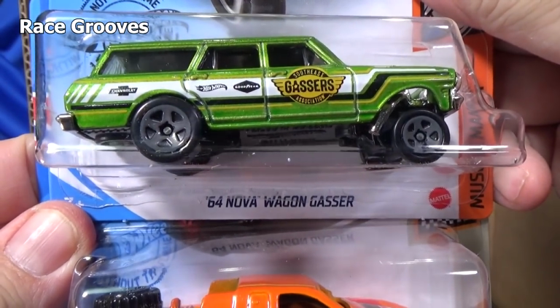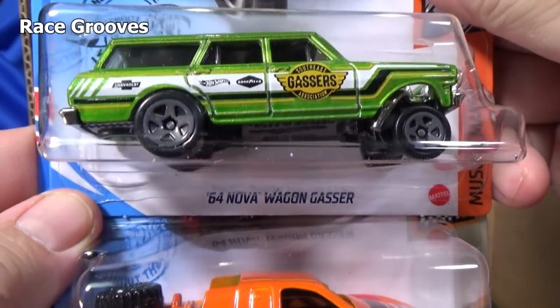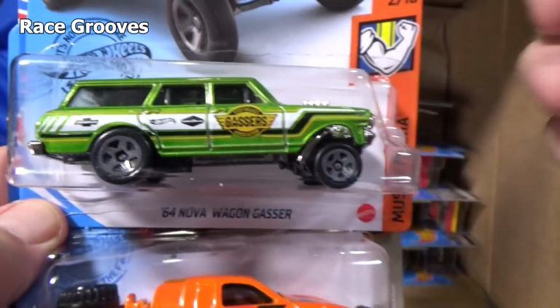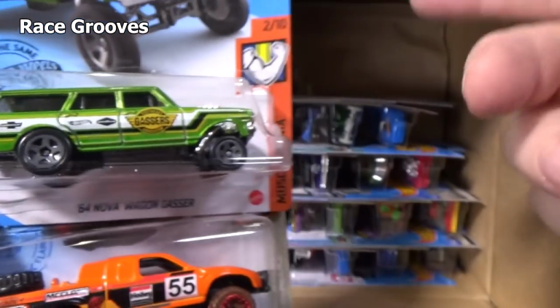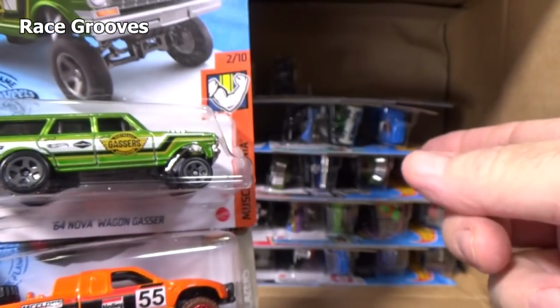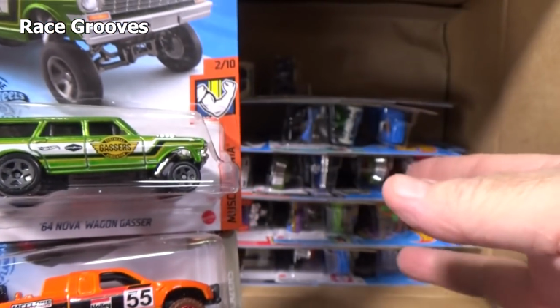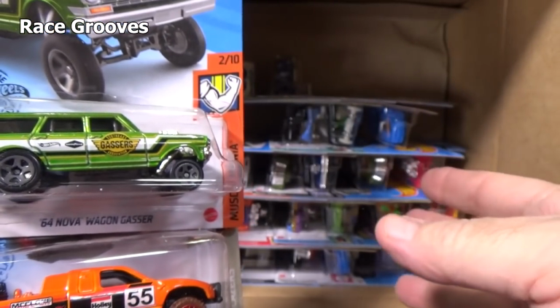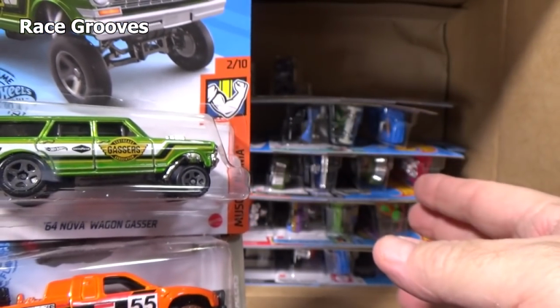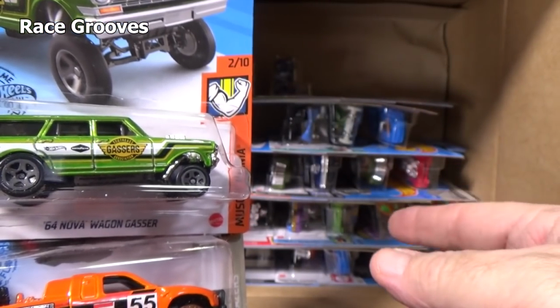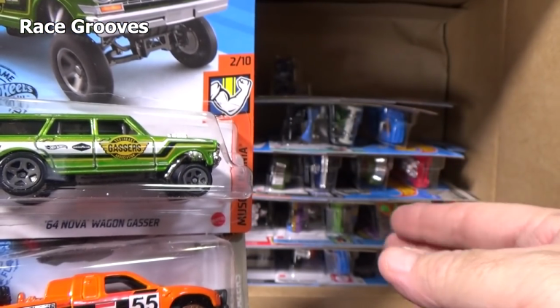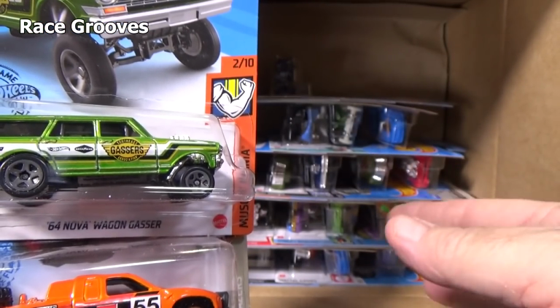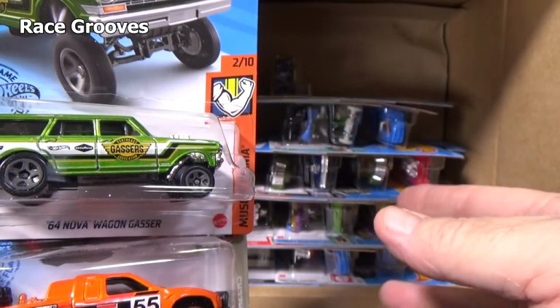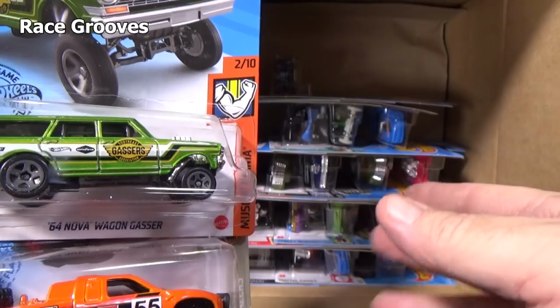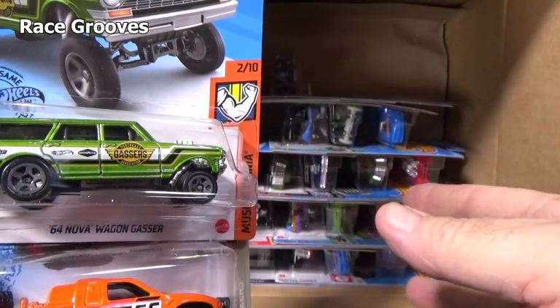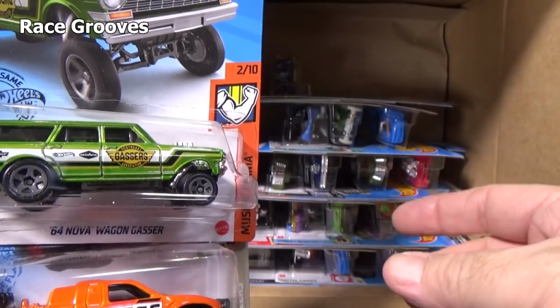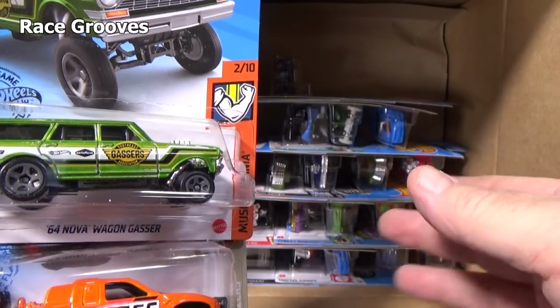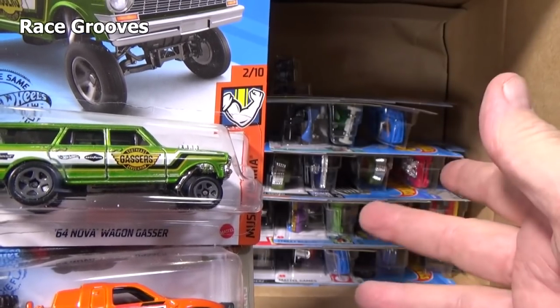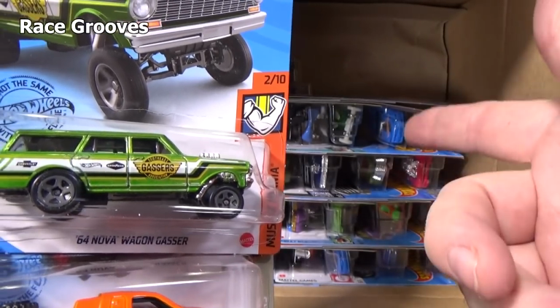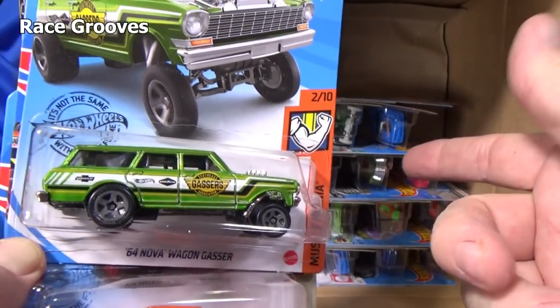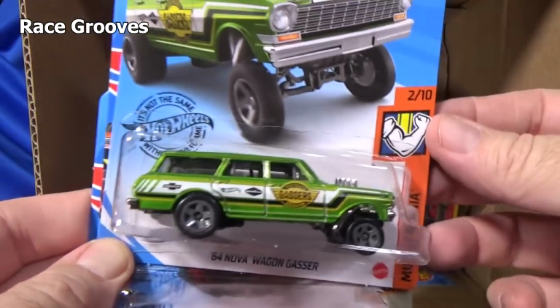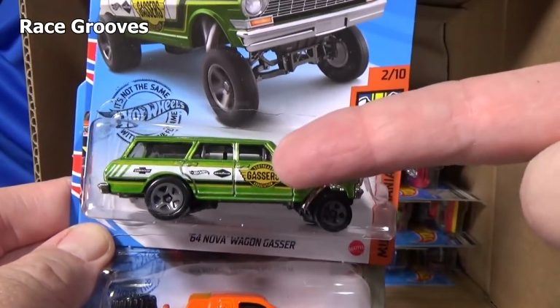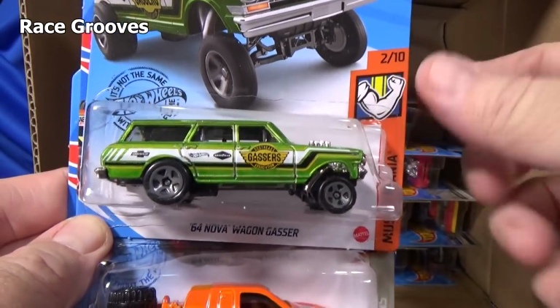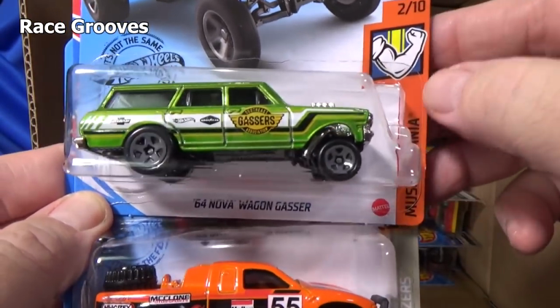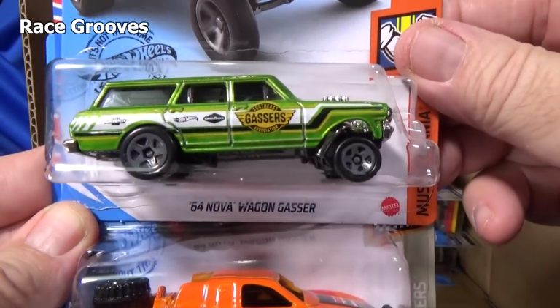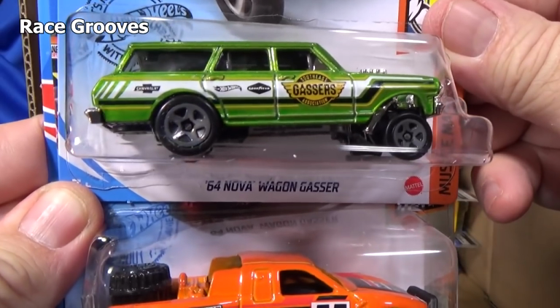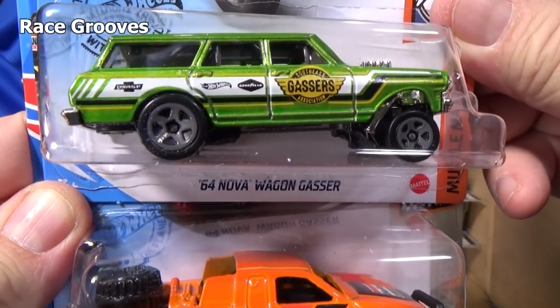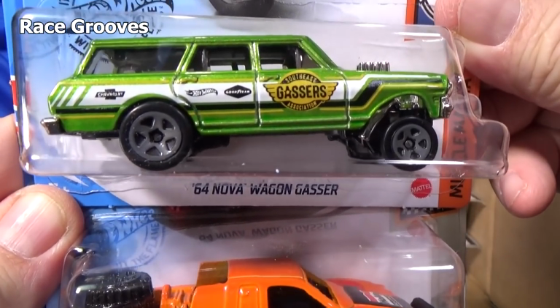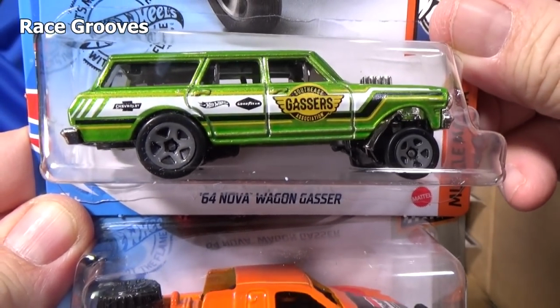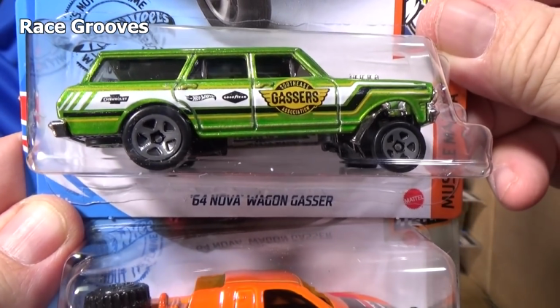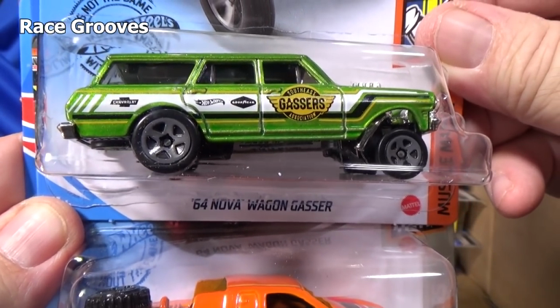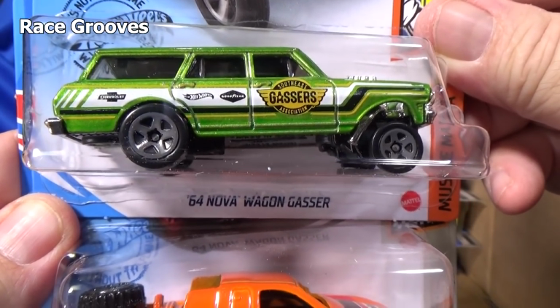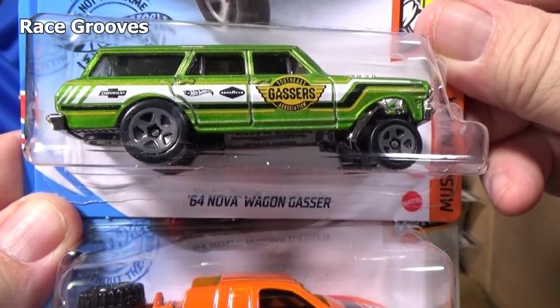So I asked her: do you want this or the exotic — I think it was the Pagani? Anyways, she picked the Impala. It totally took me by surprise — but okay, I'll take an extra of the other one.